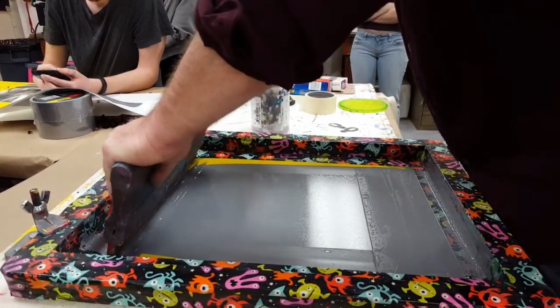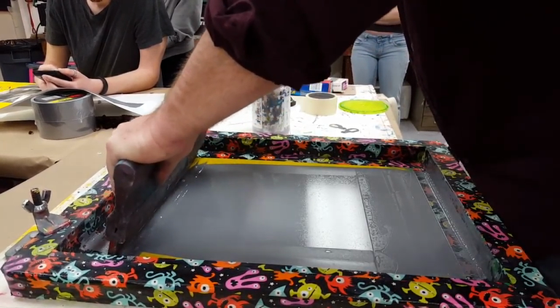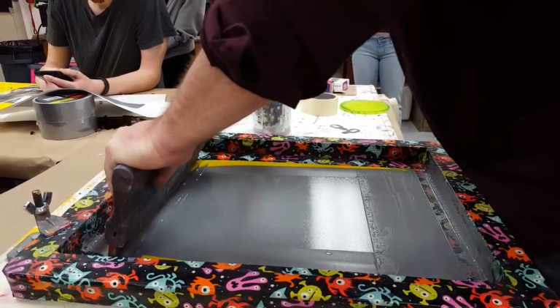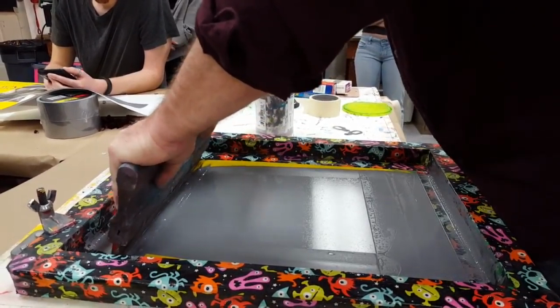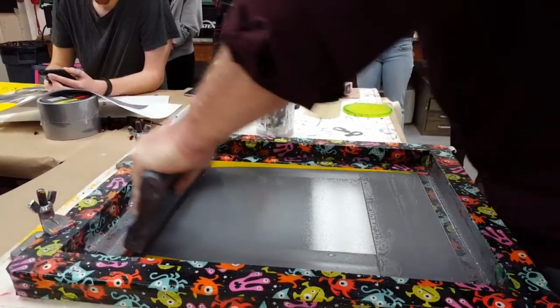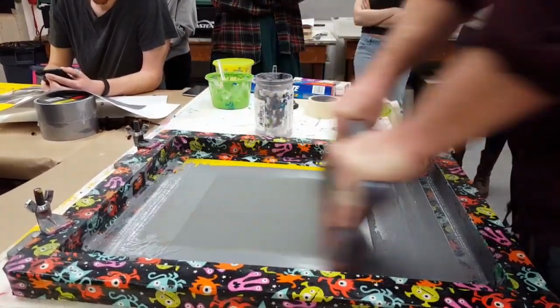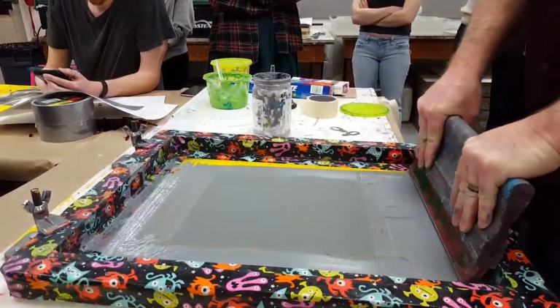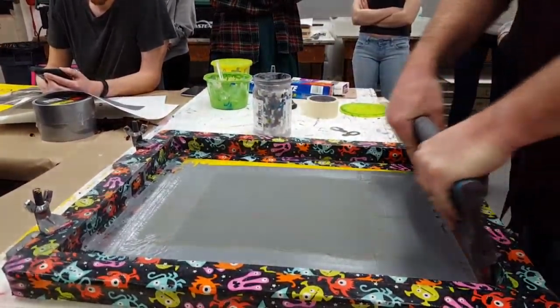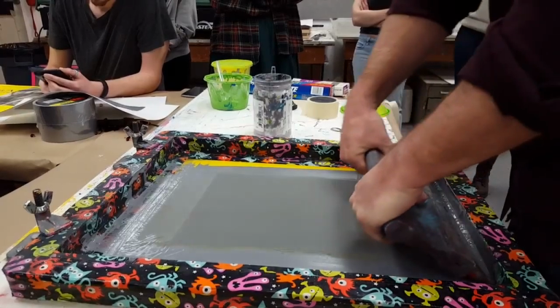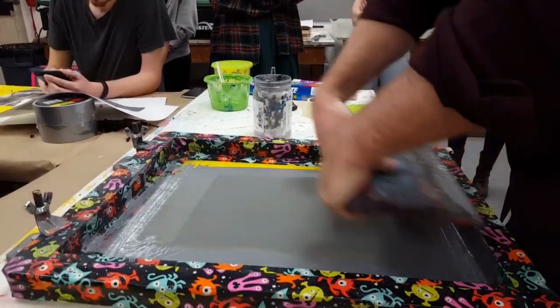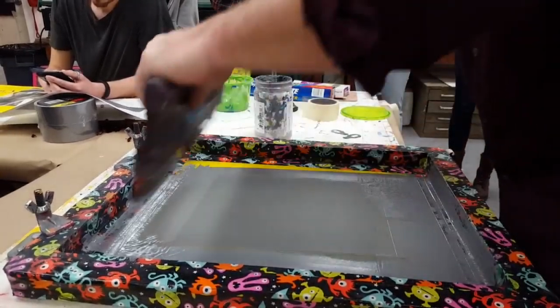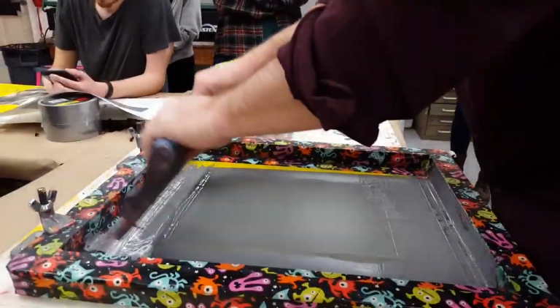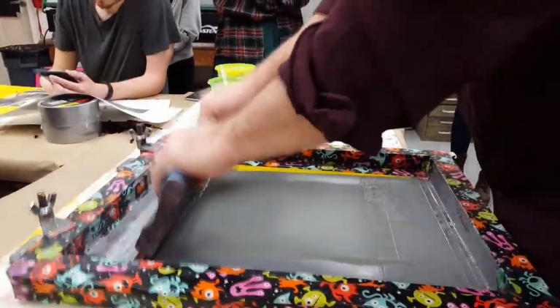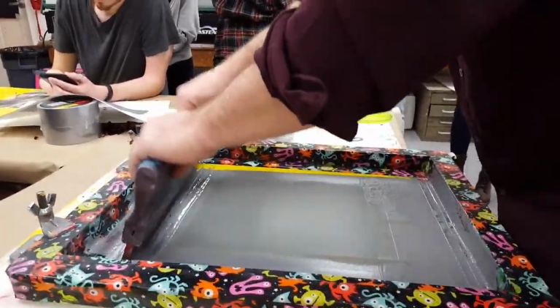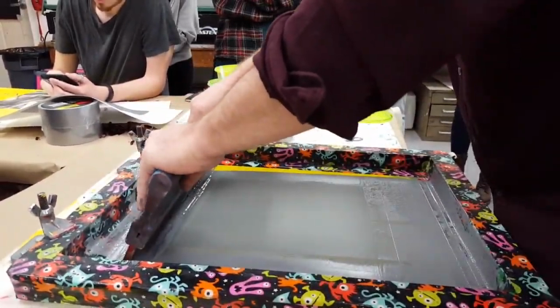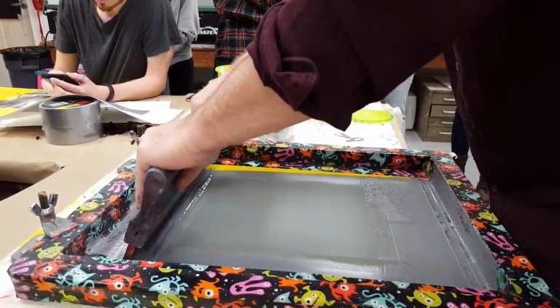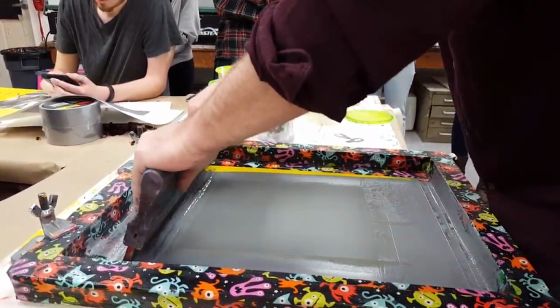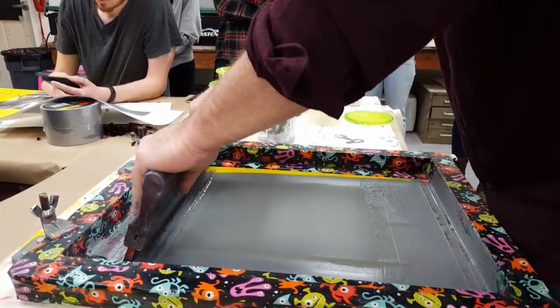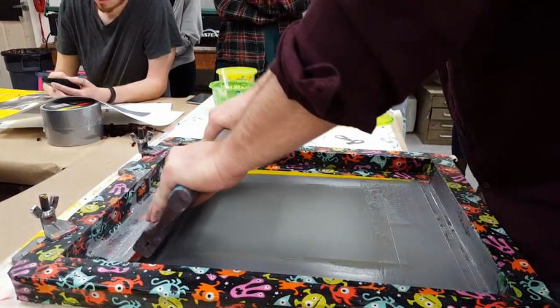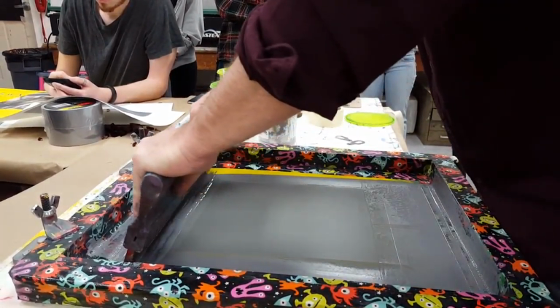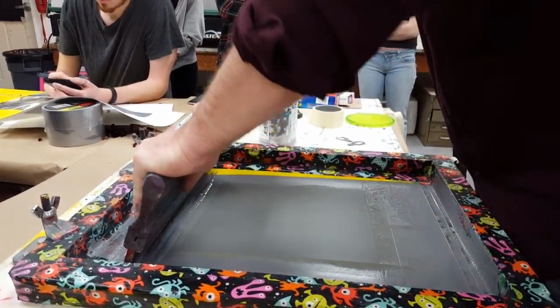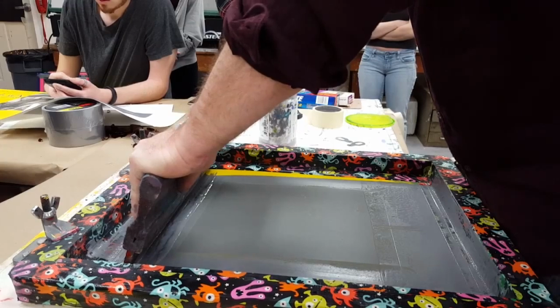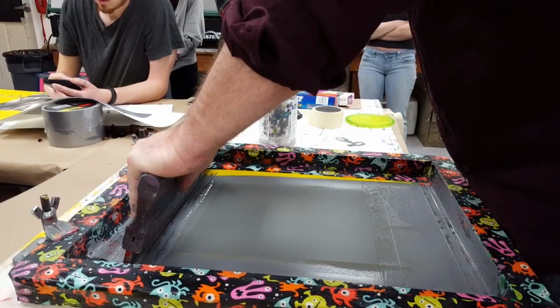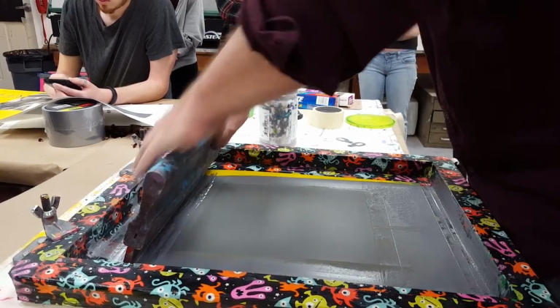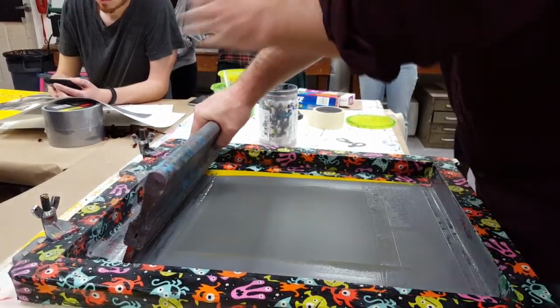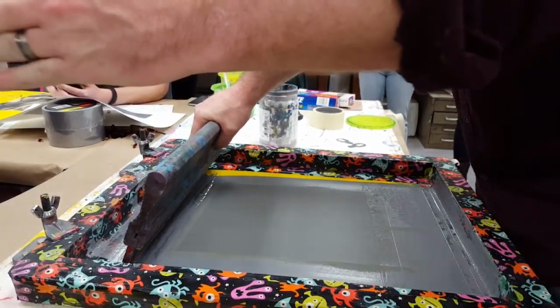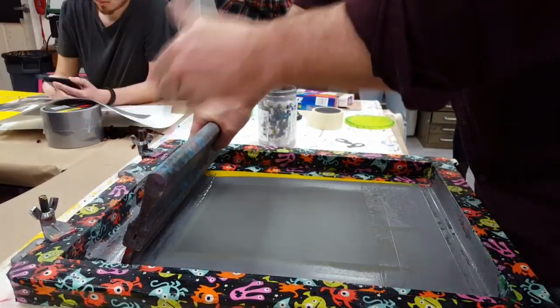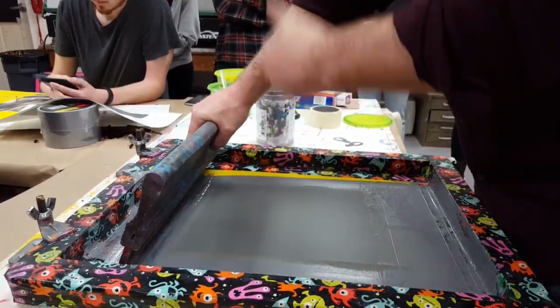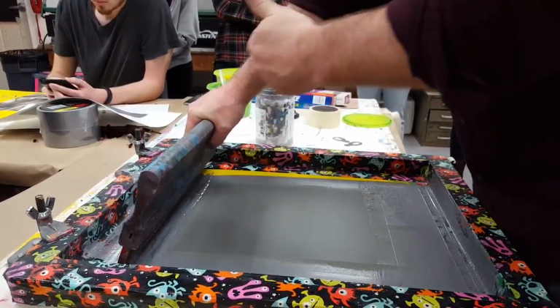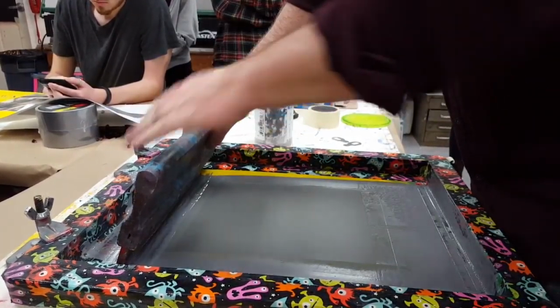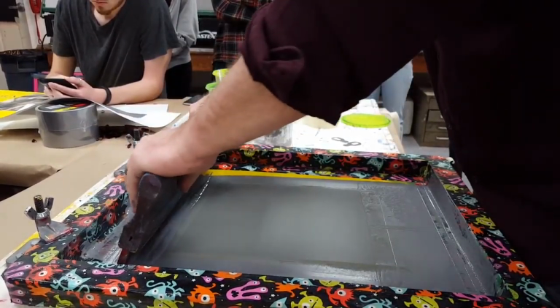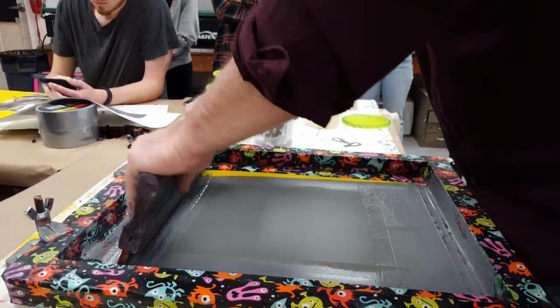So I'm going to push down and pull. Sometimes with these bigger stencils I'll do two pulls to make sure. And if I do two pulls, that means for the entire edition I have to always do two pulls to keep it even.